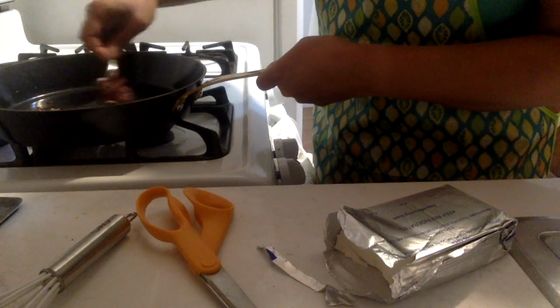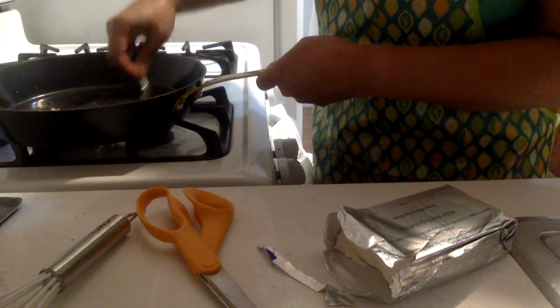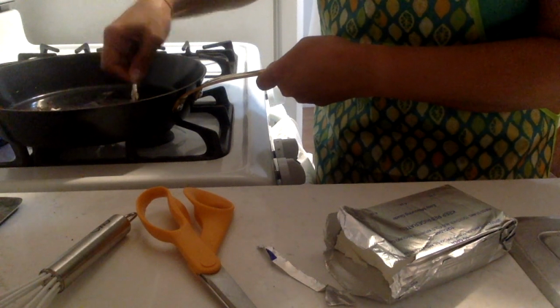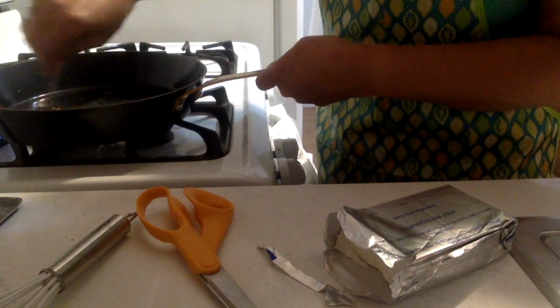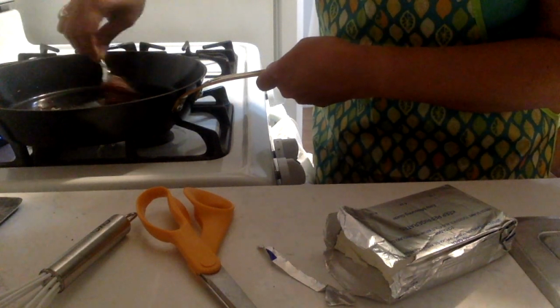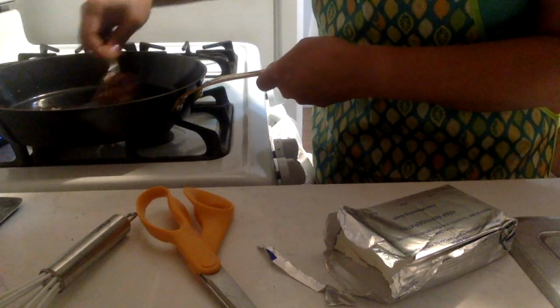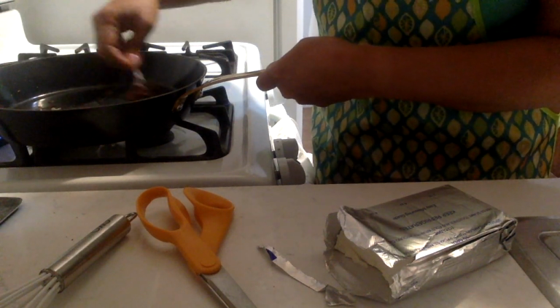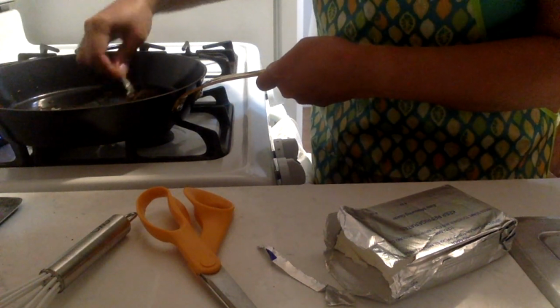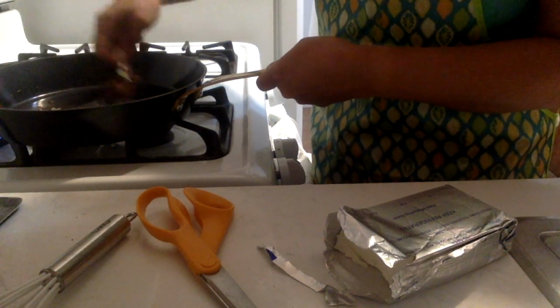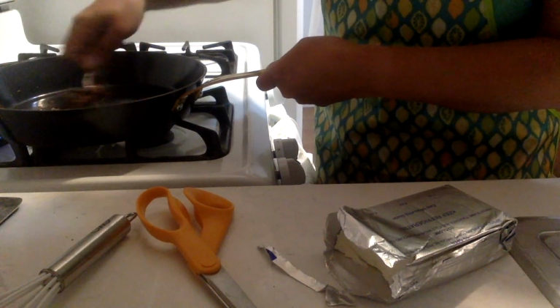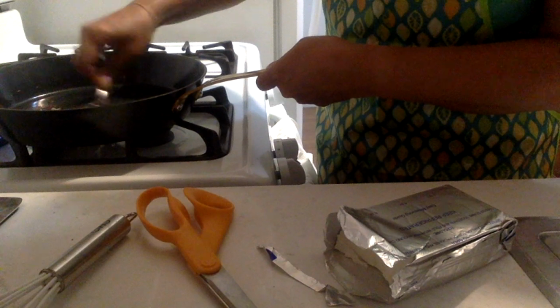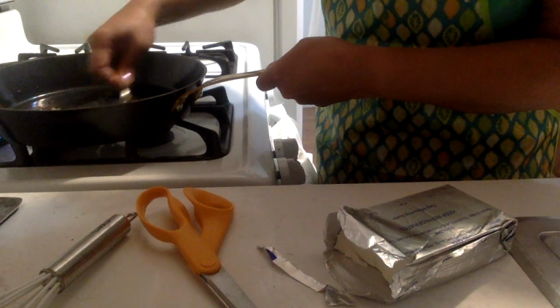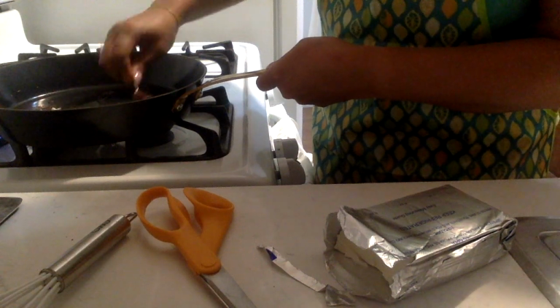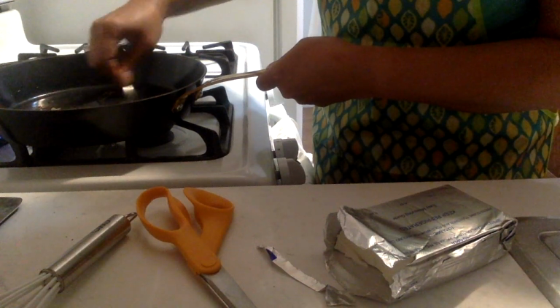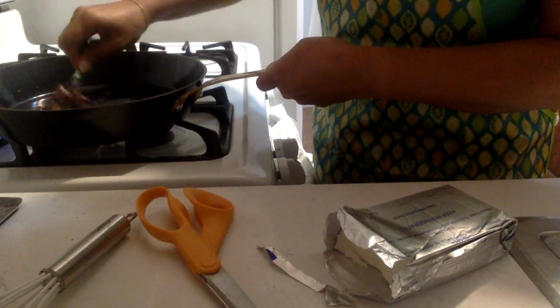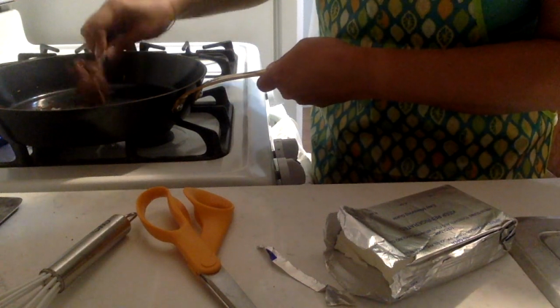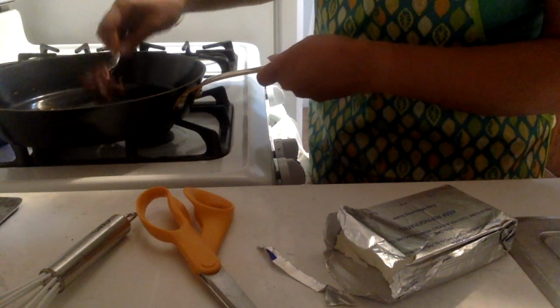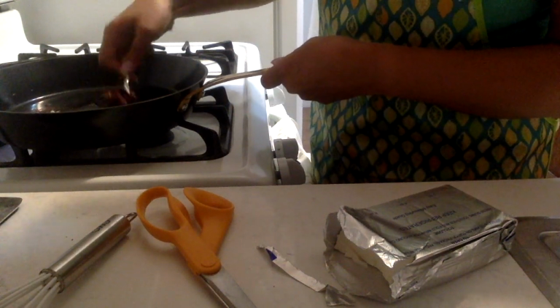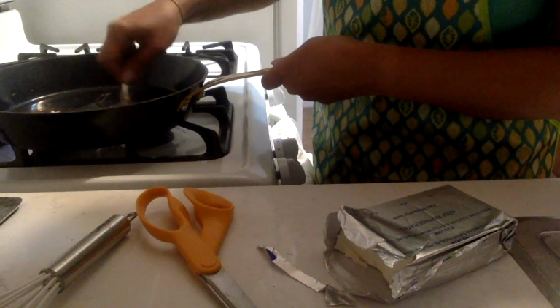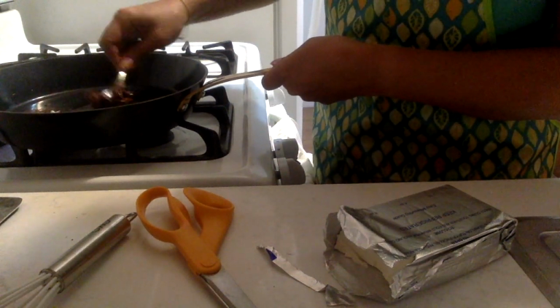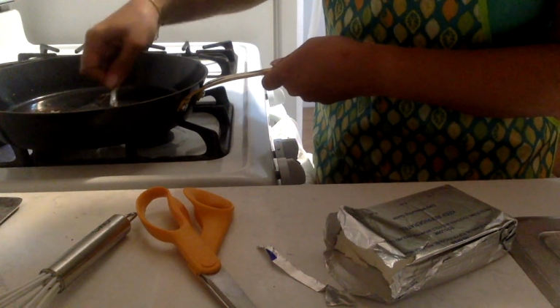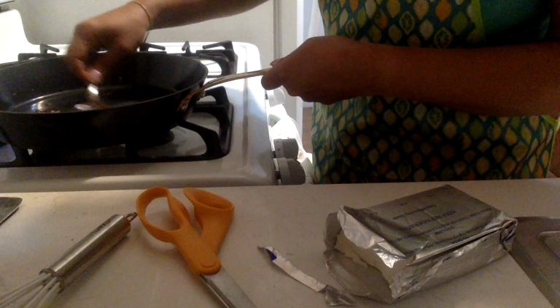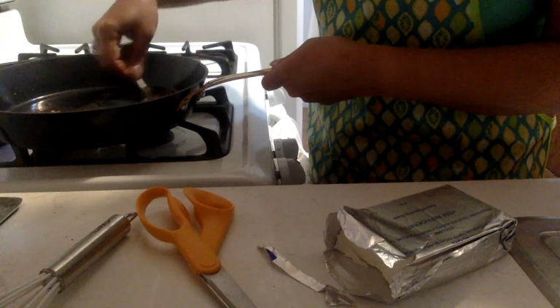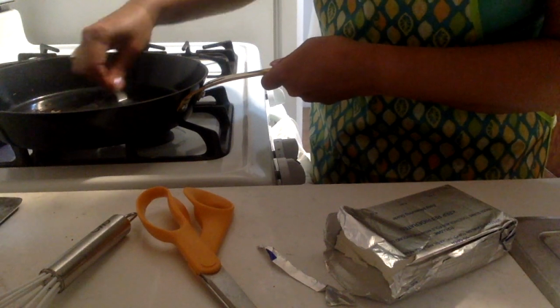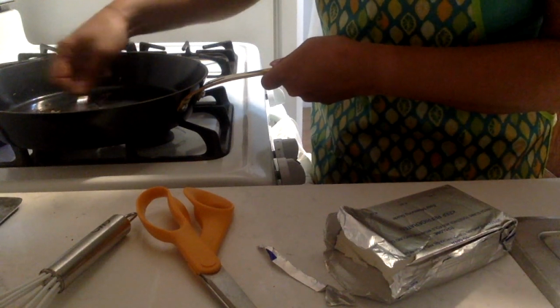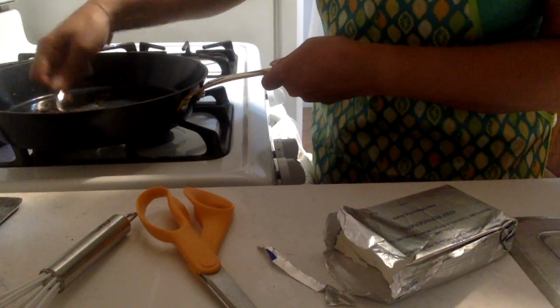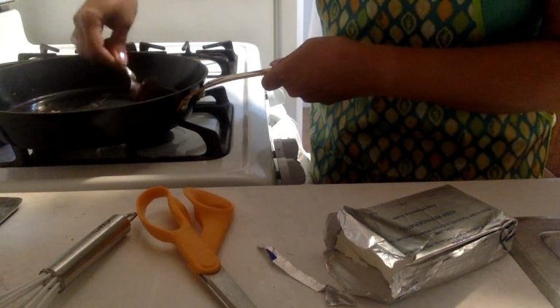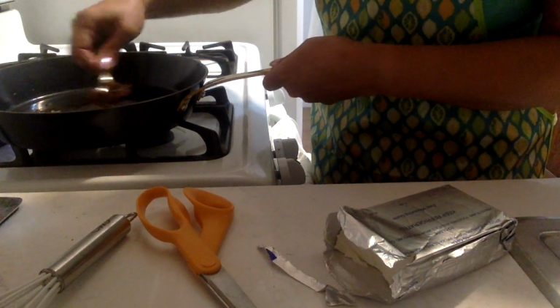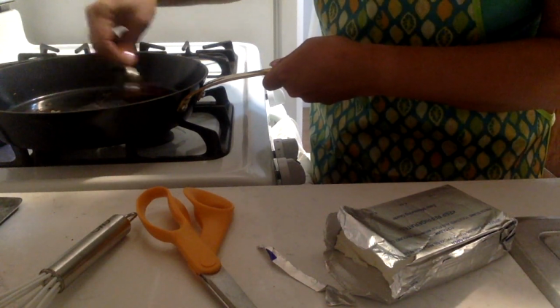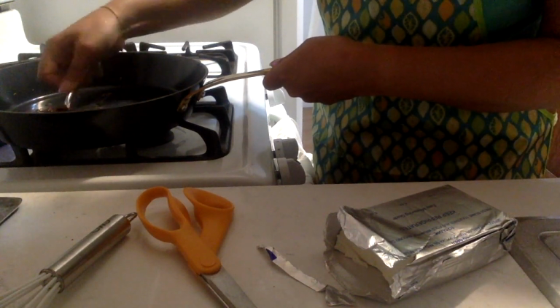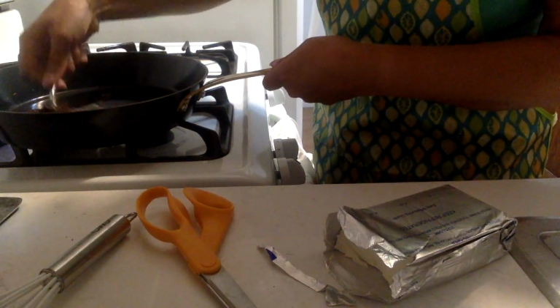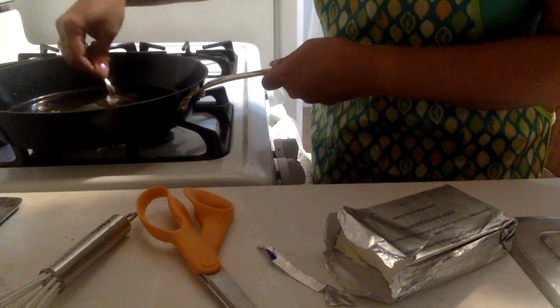I've got a lovely cream cheese chocolate ganache and now it looks like it's come together. It's going to taste stunning. It does just look like goo right now.